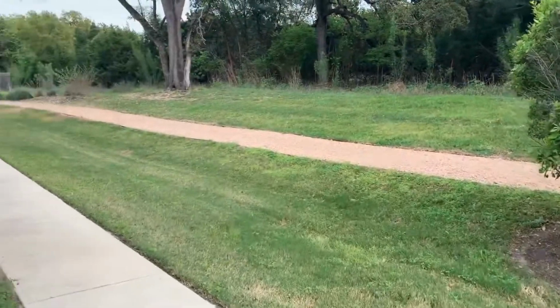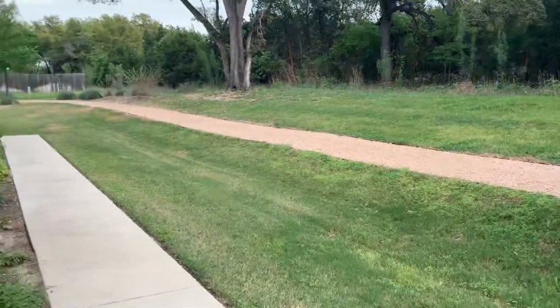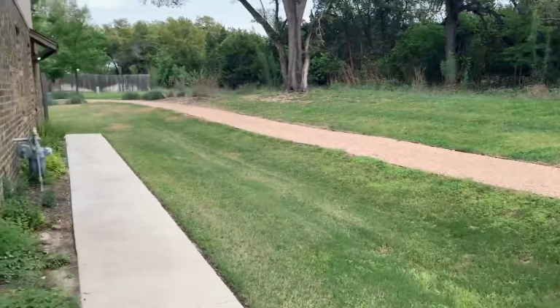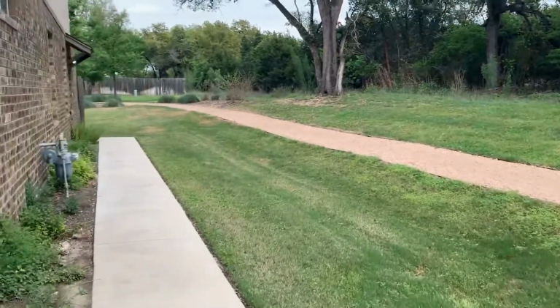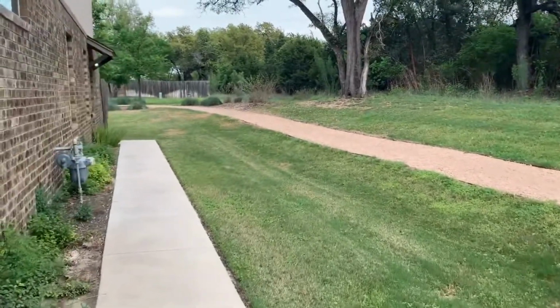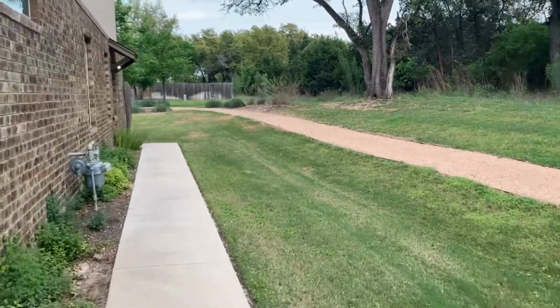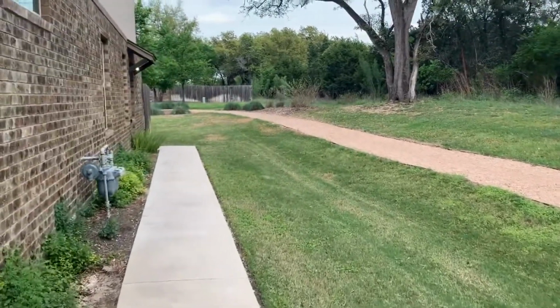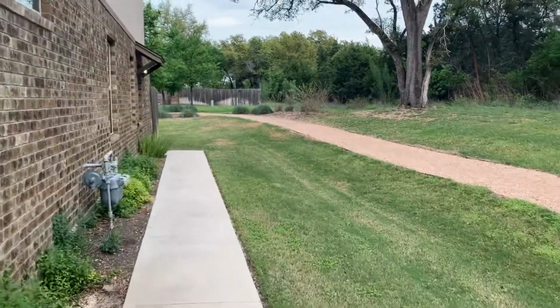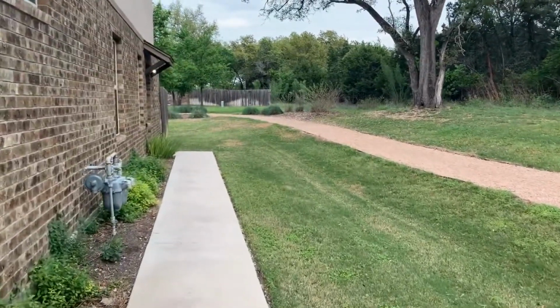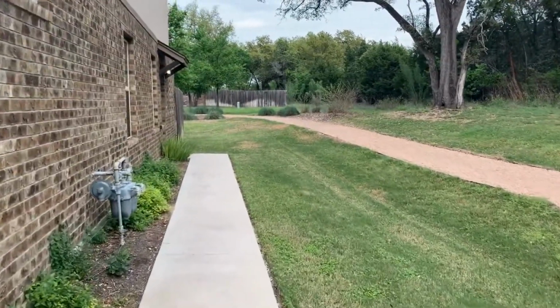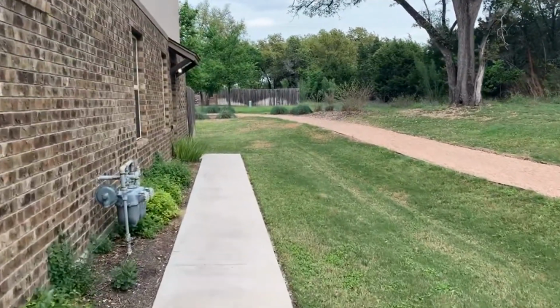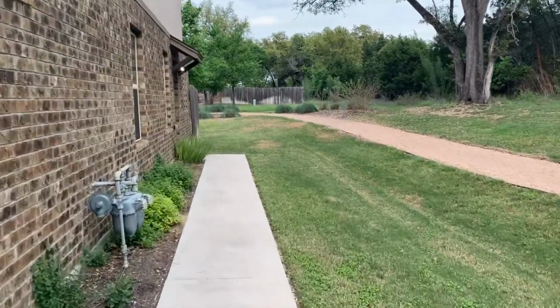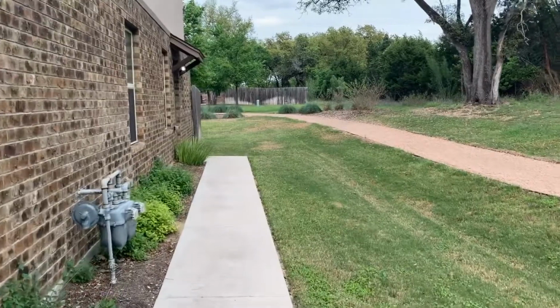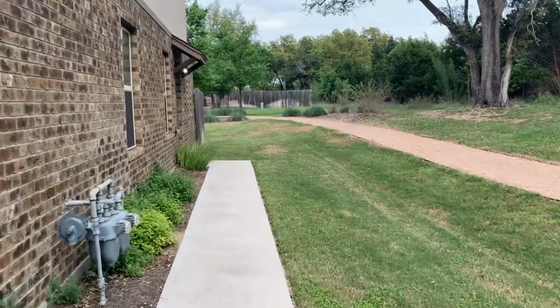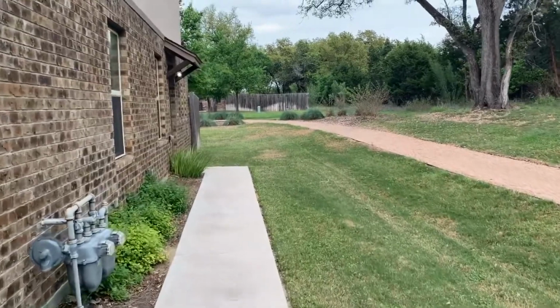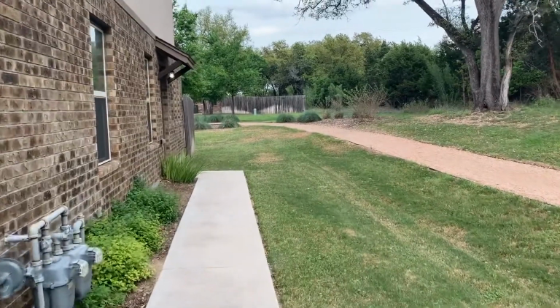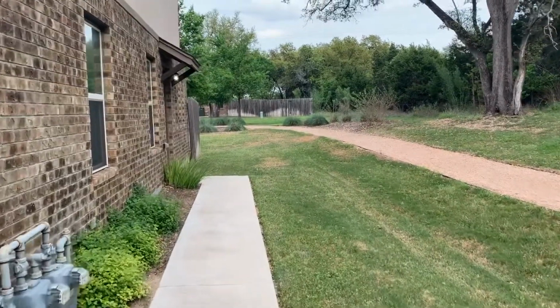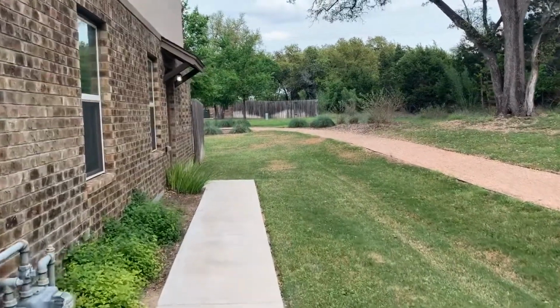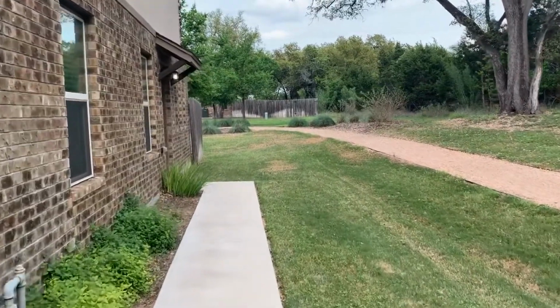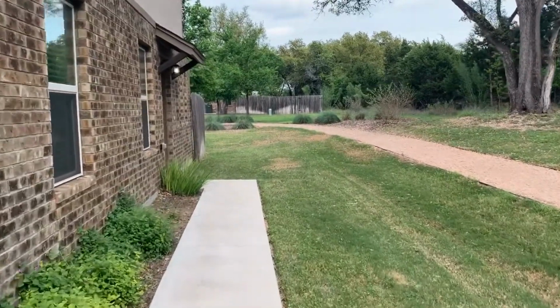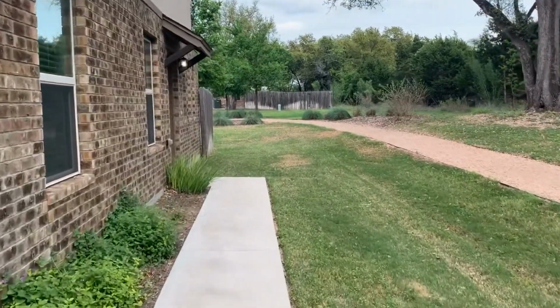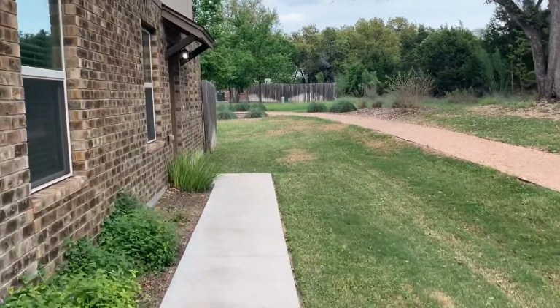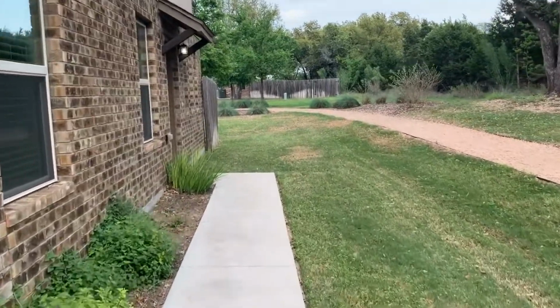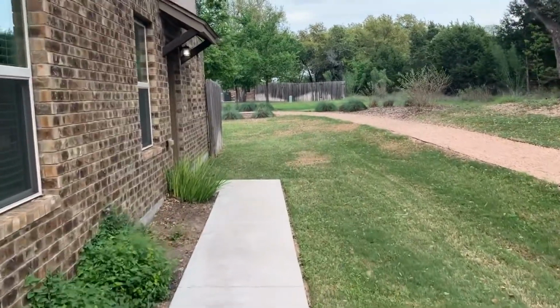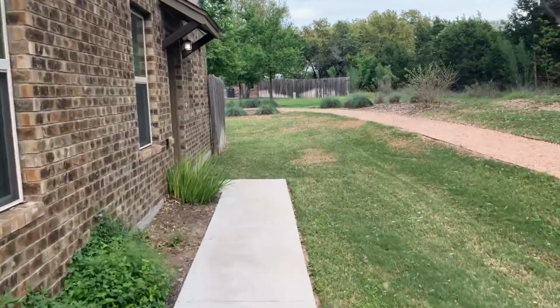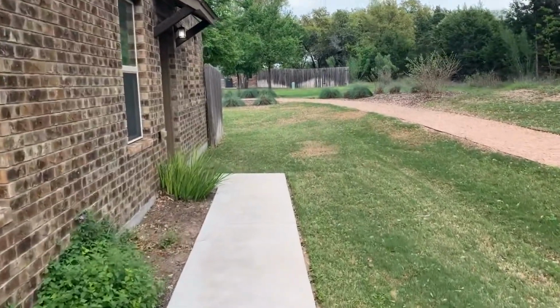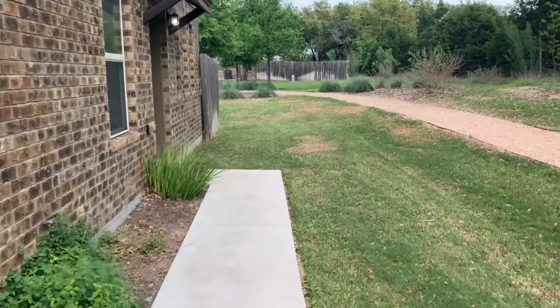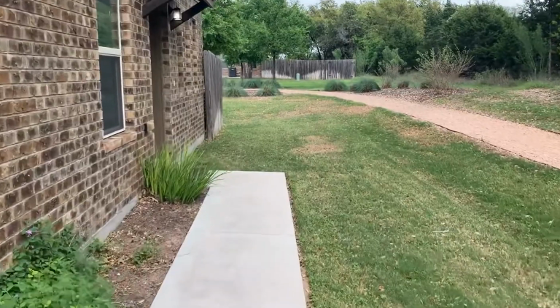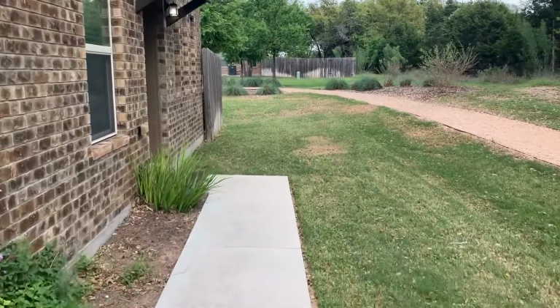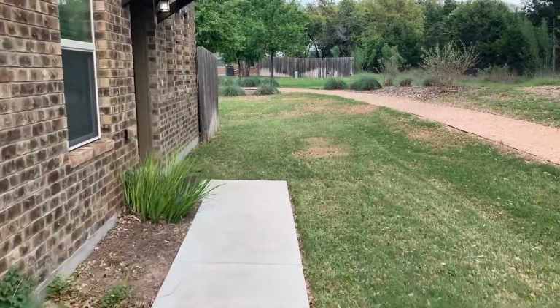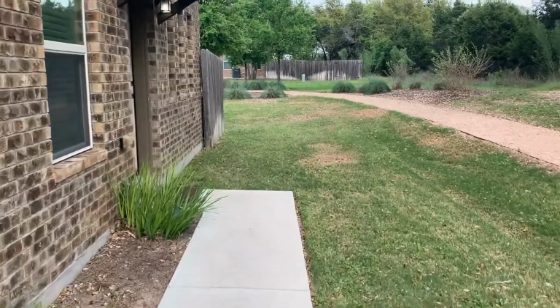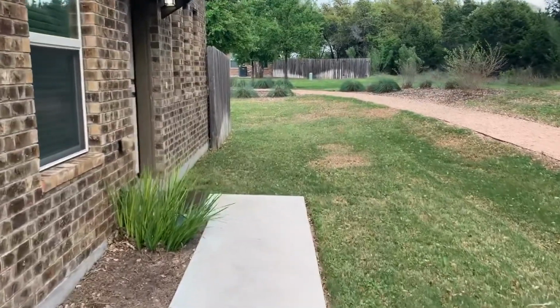This unit is located next to the trail in this community. It has a side entry front door and a fenced backyard area.